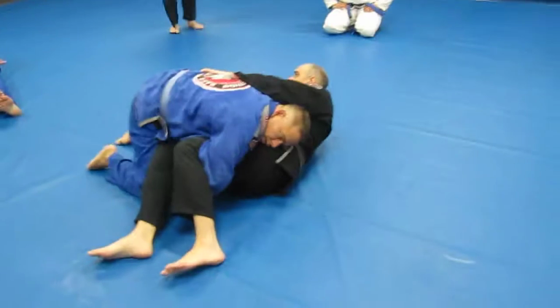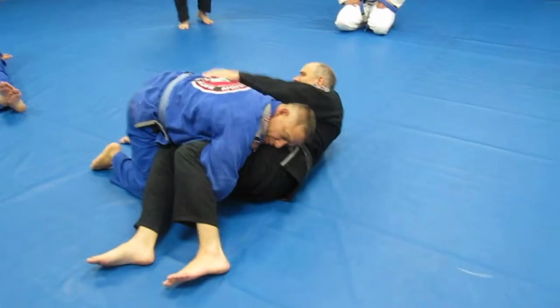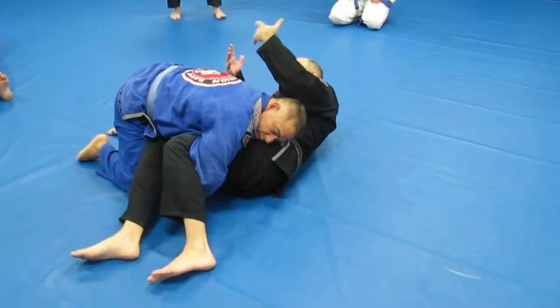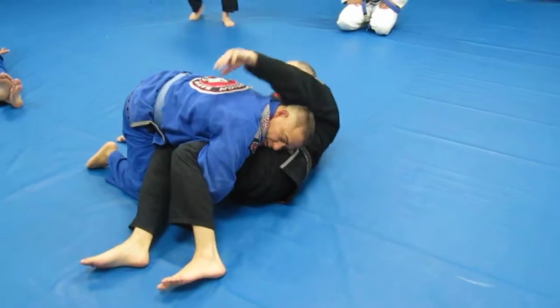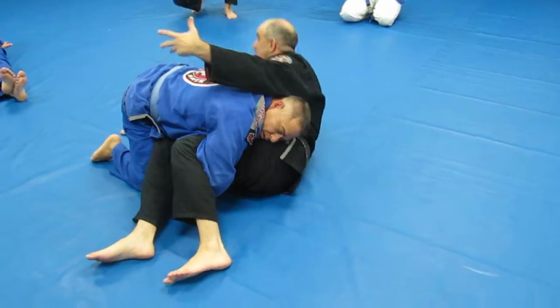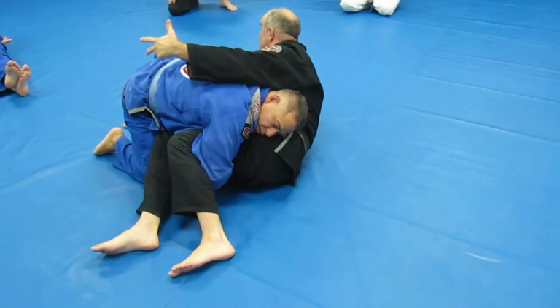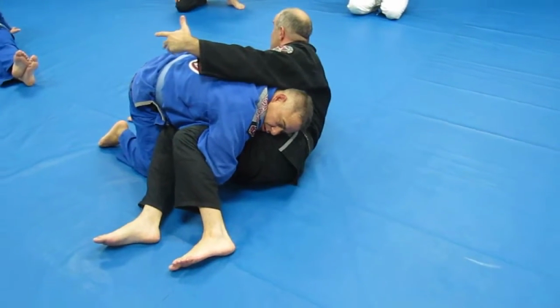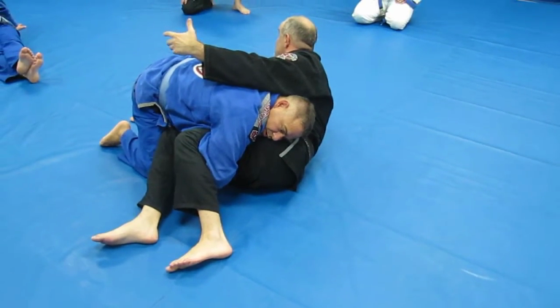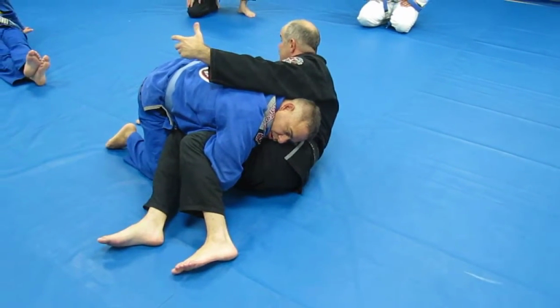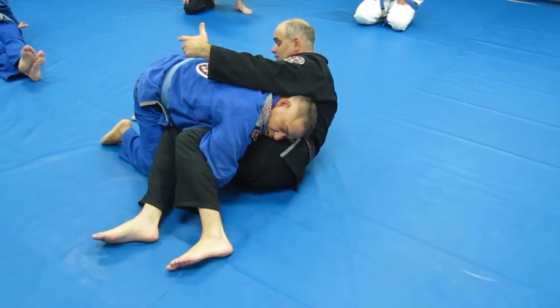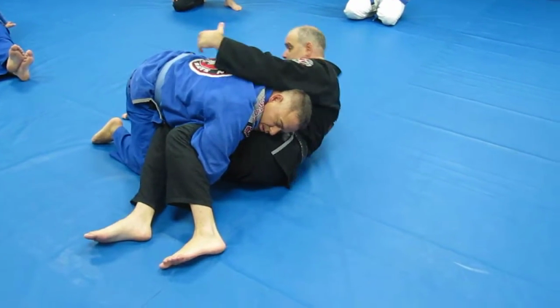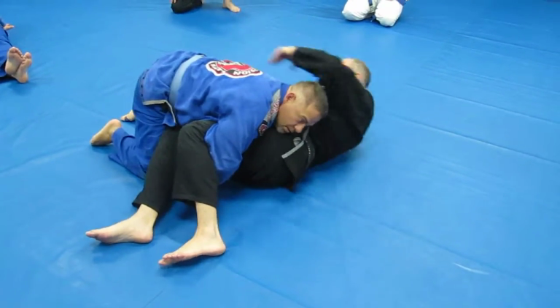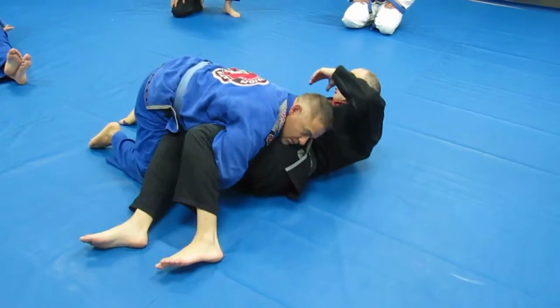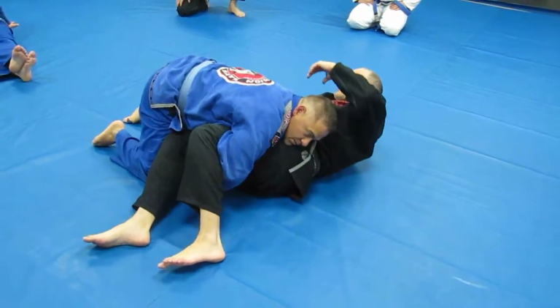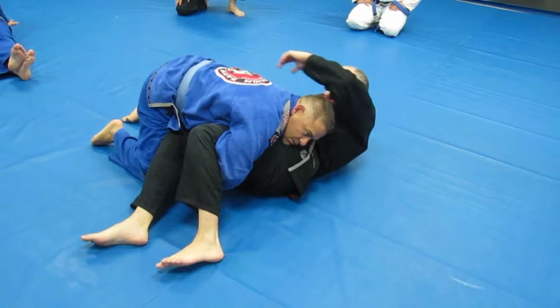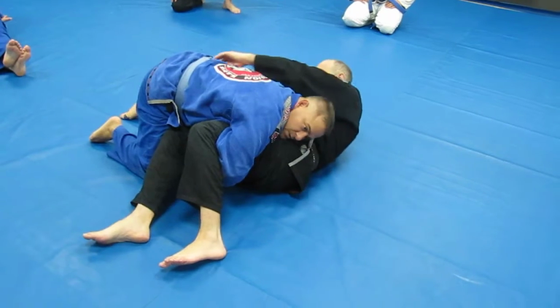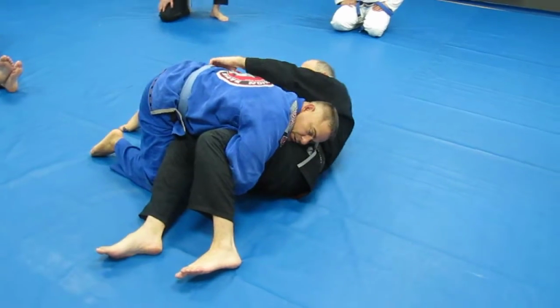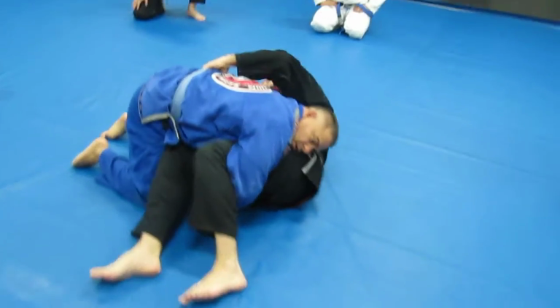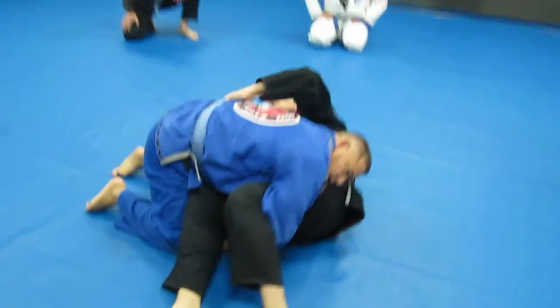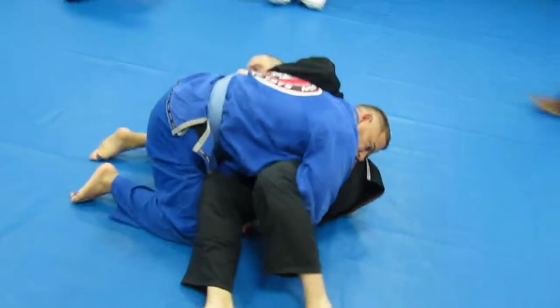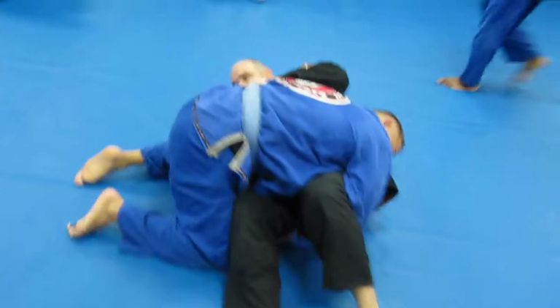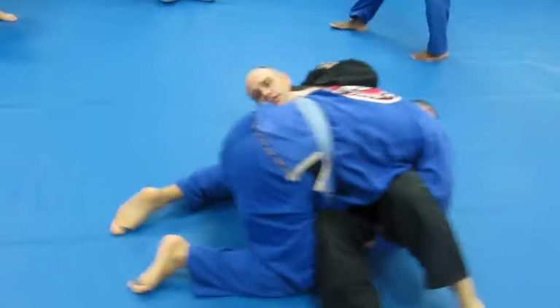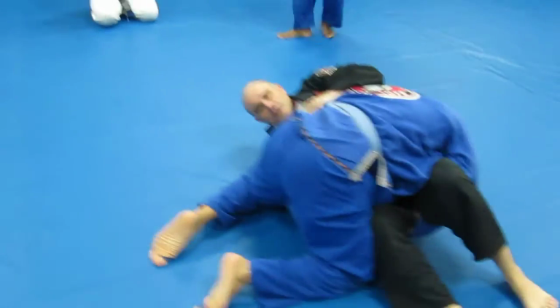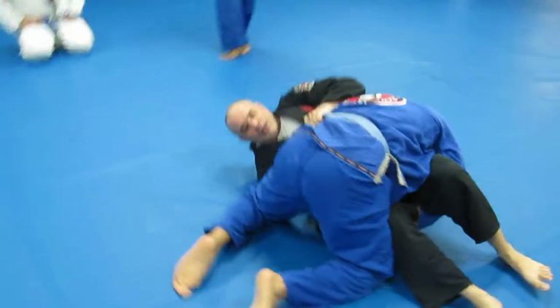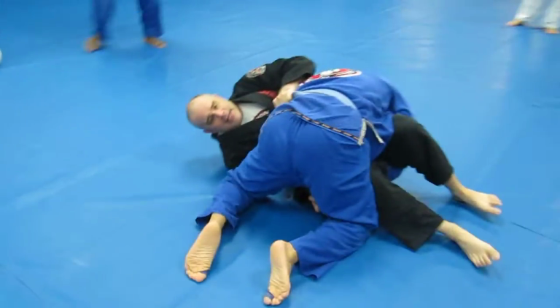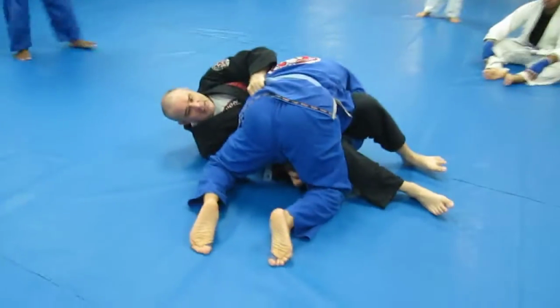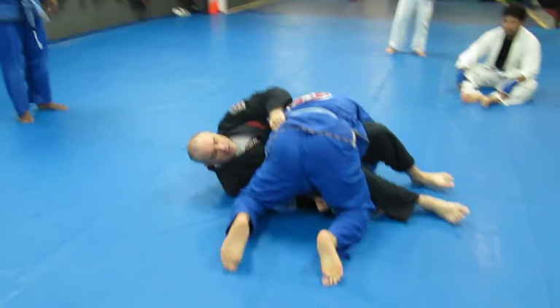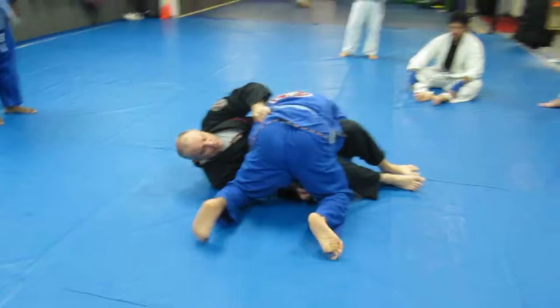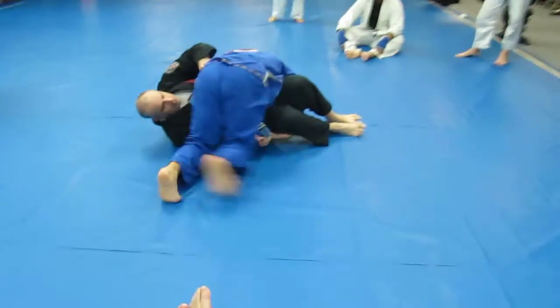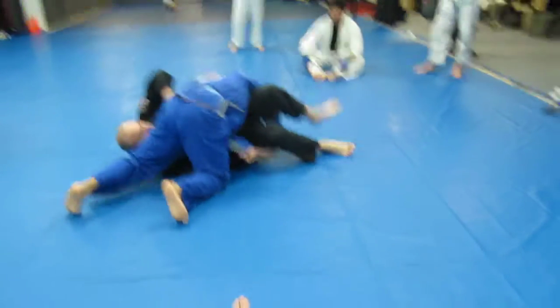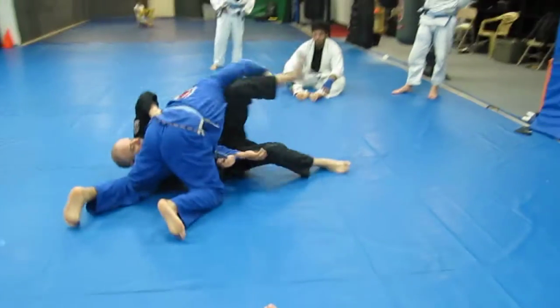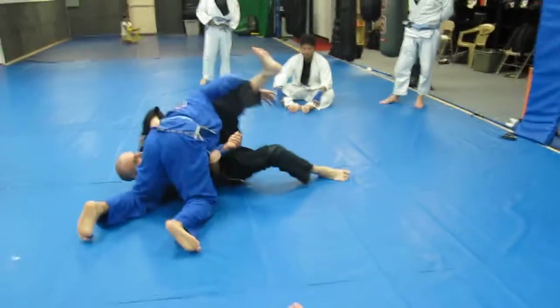Down here, I'm having a hard time getting up to my hands — I'm really late. We're holding the sleeve here and we're holding the belt here. So as he goes around to pass, I'm just going to put myself underneath and stretch.